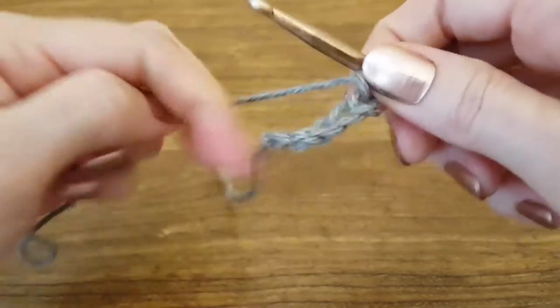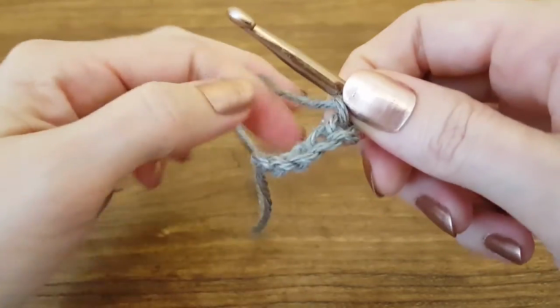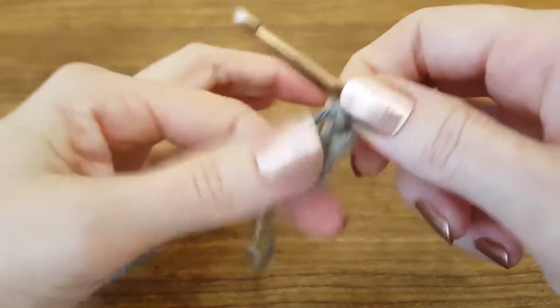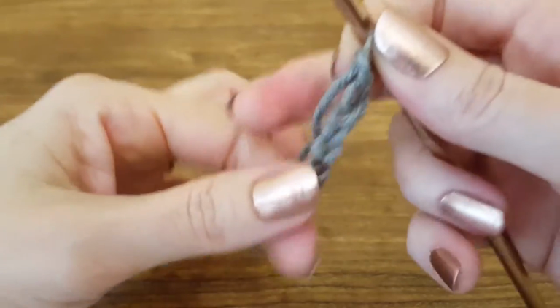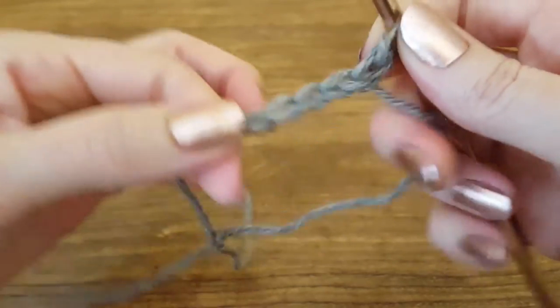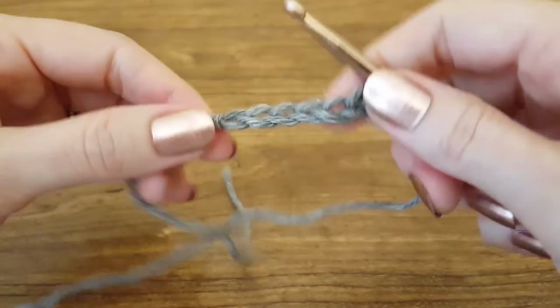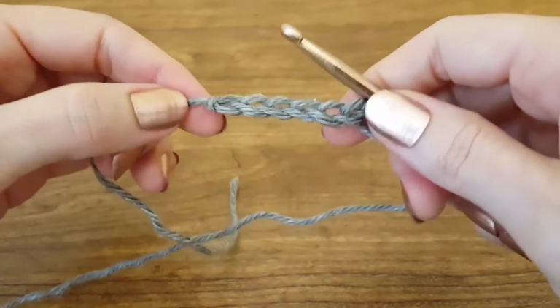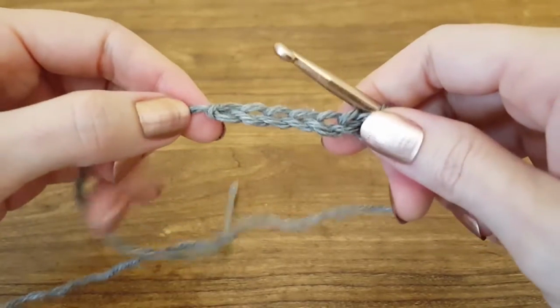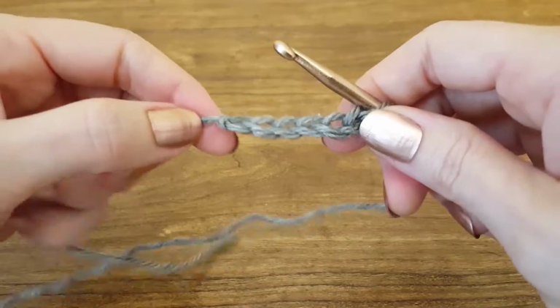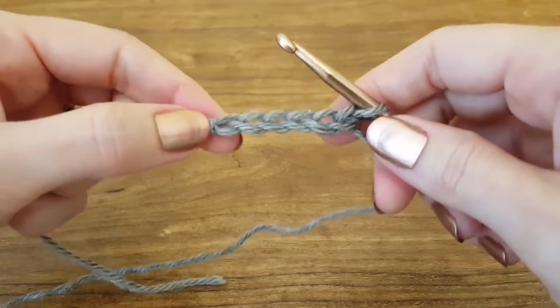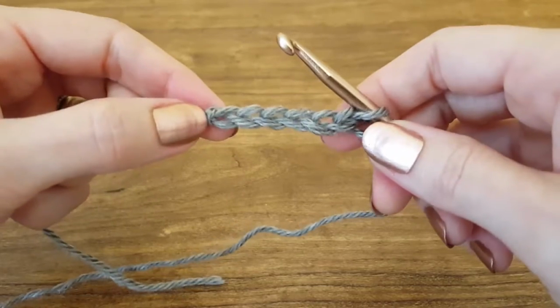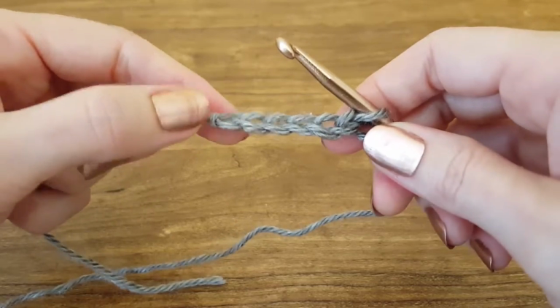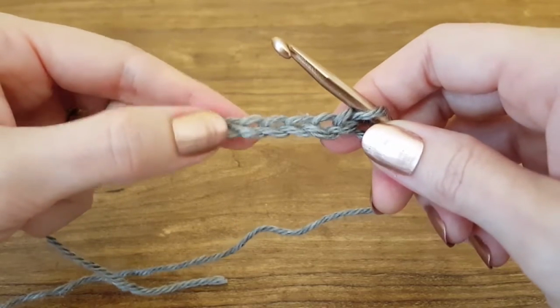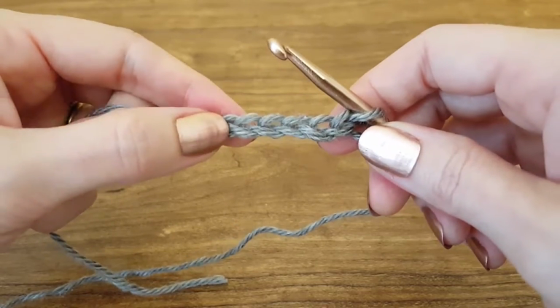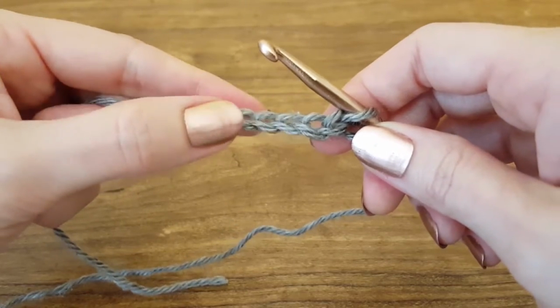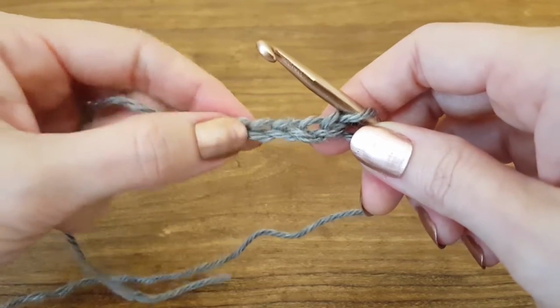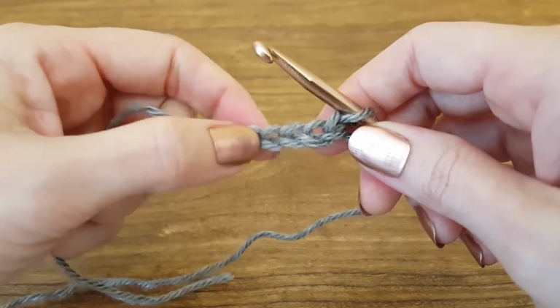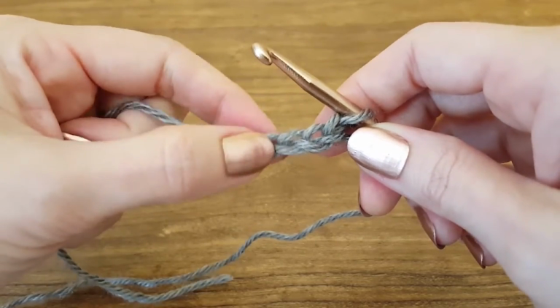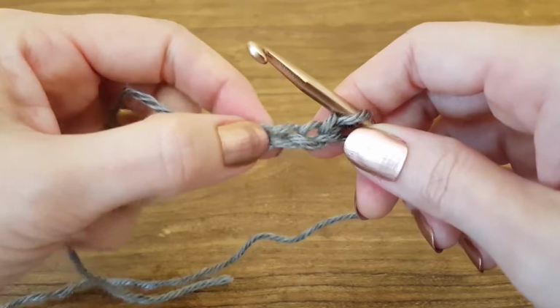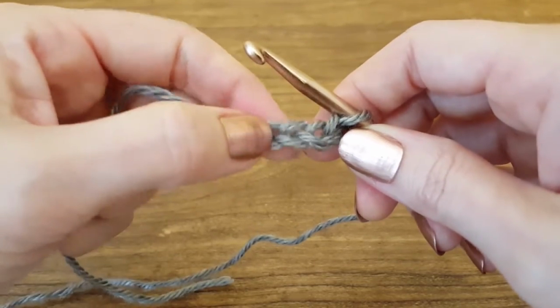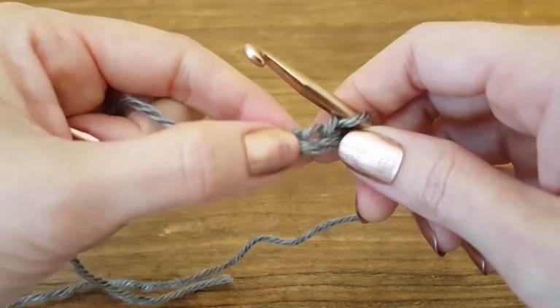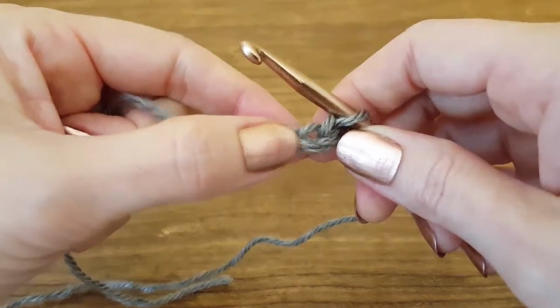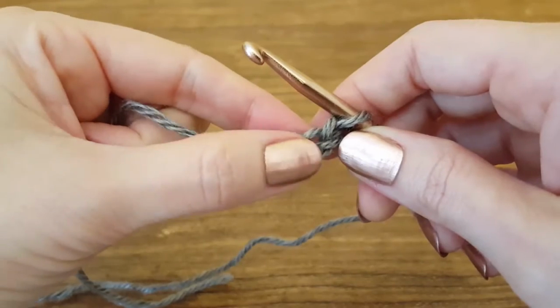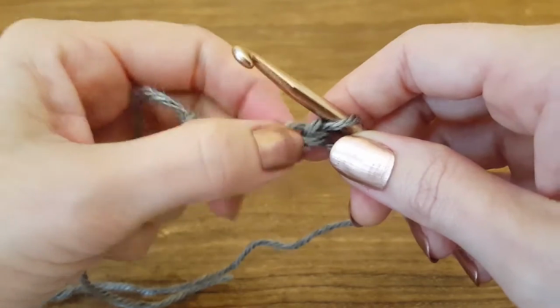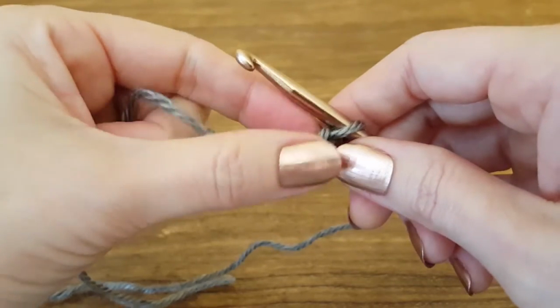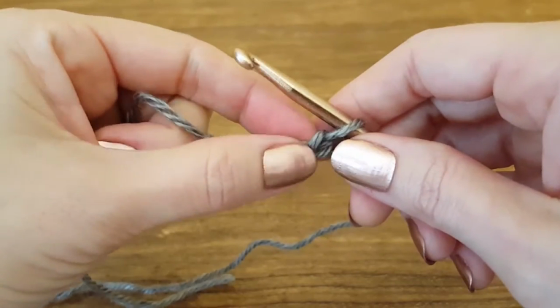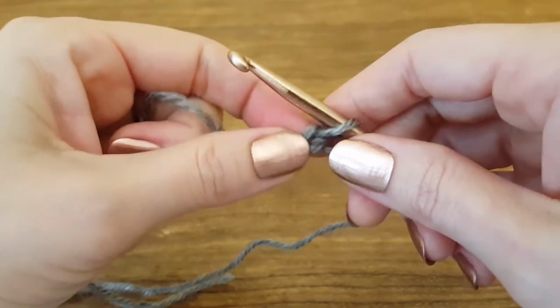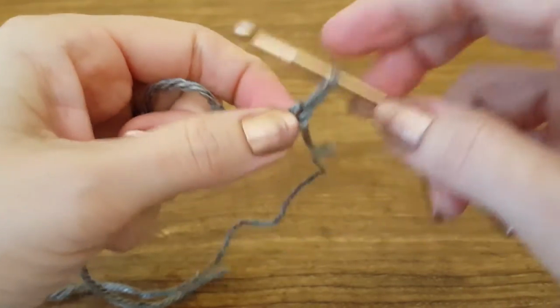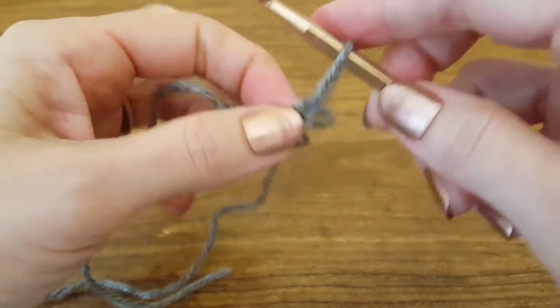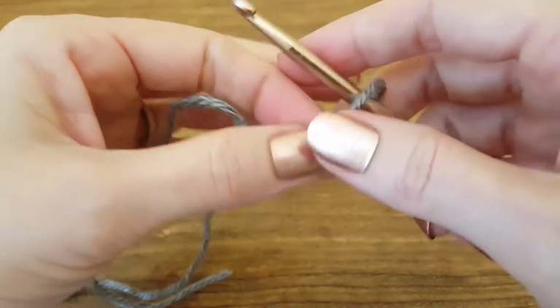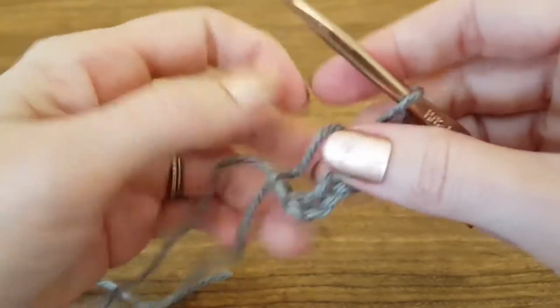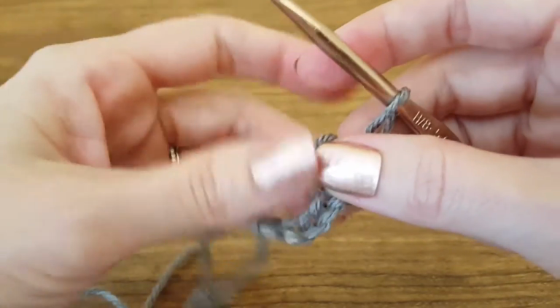To start, I've already created my foundation chain consisting of six chains: one, two, three, four, five, six. We never count the chain that's on your hook.